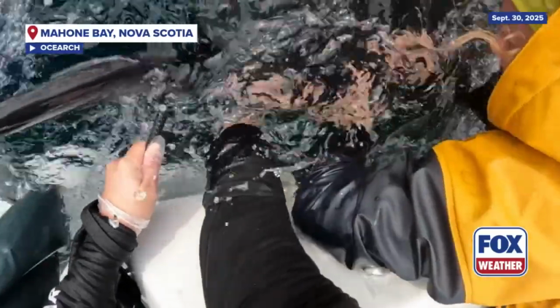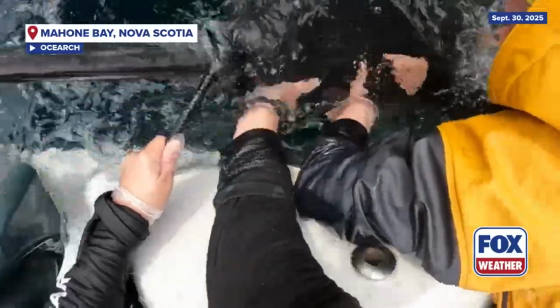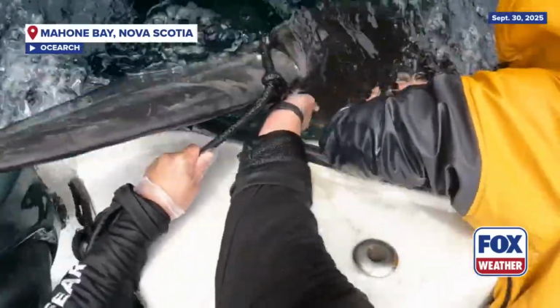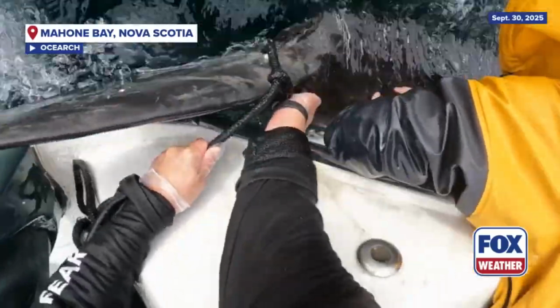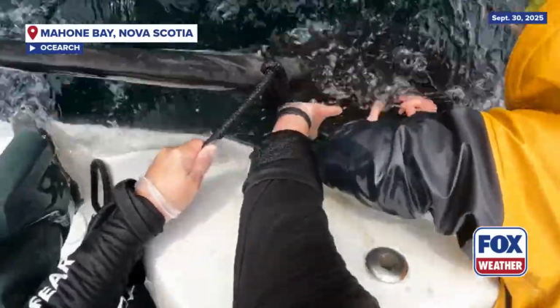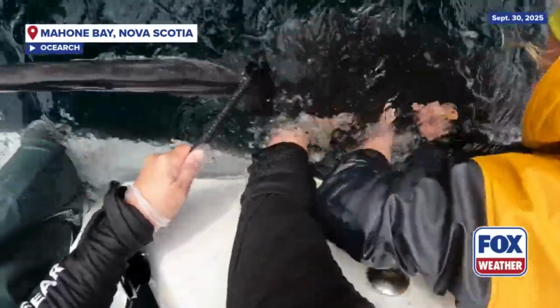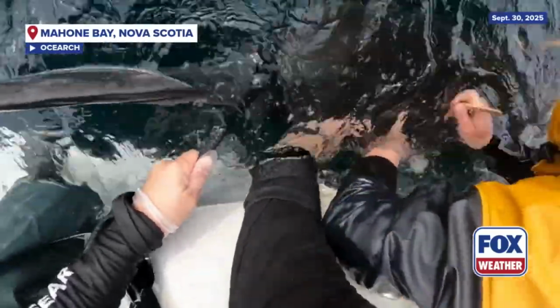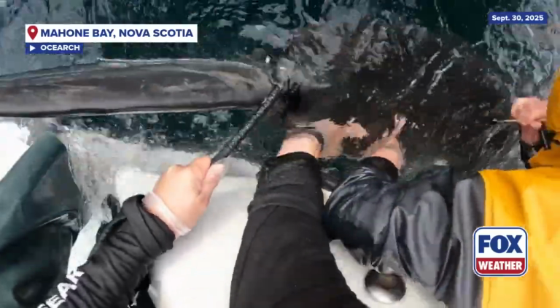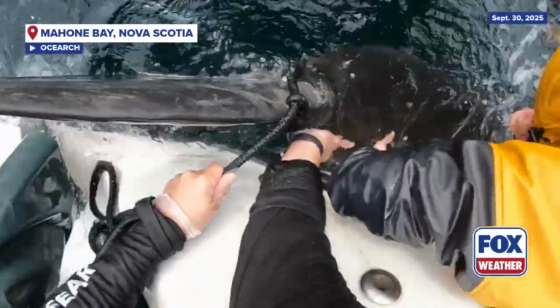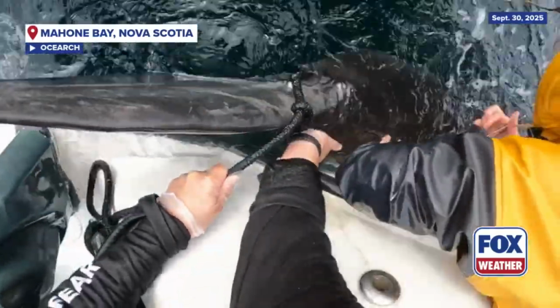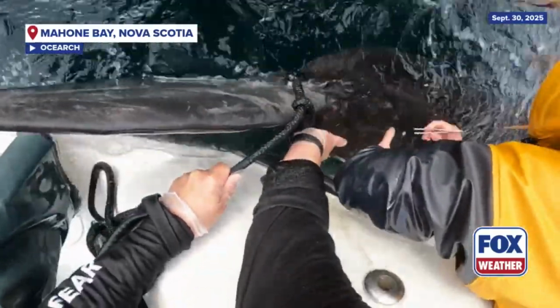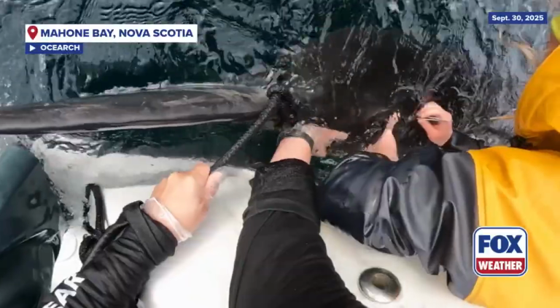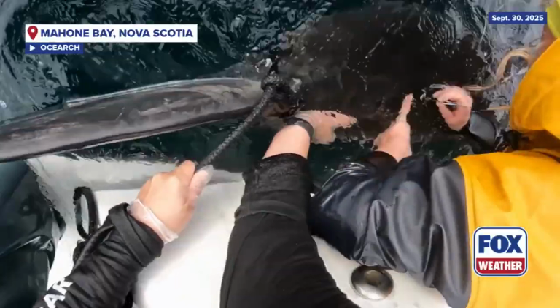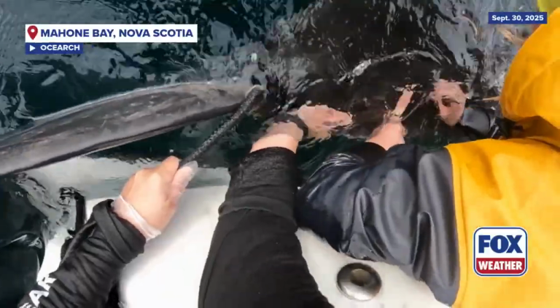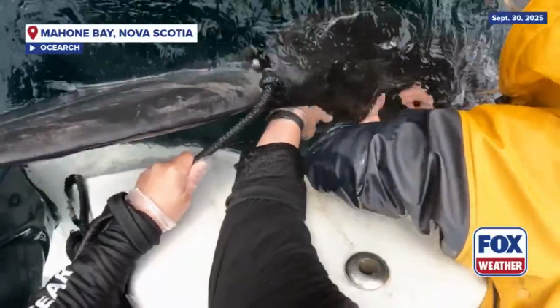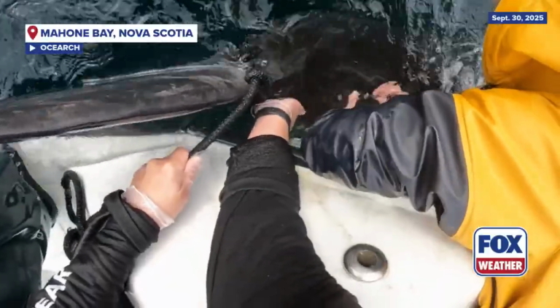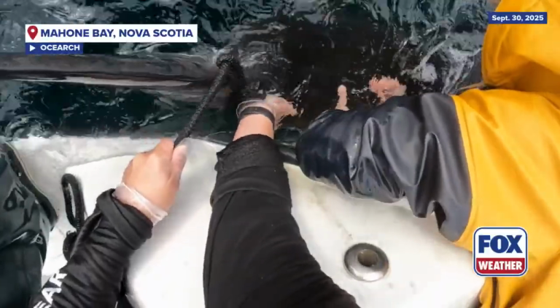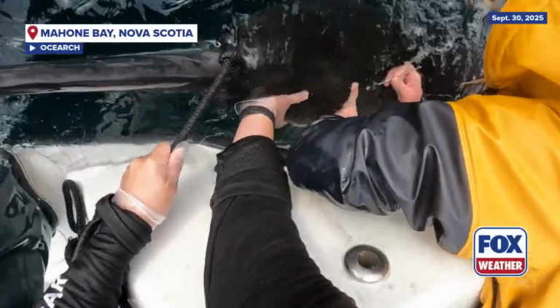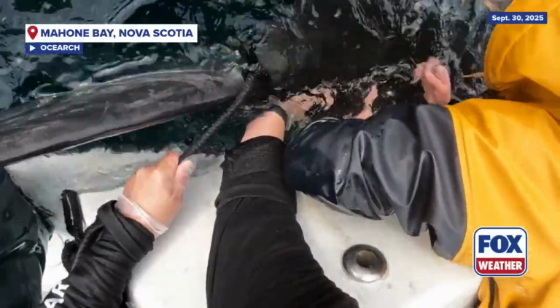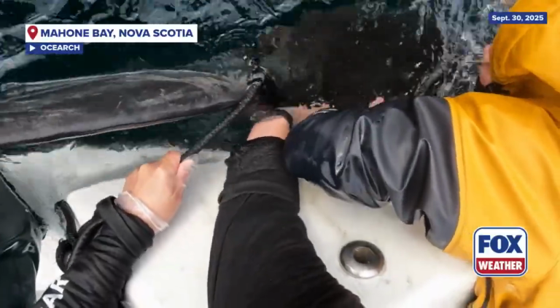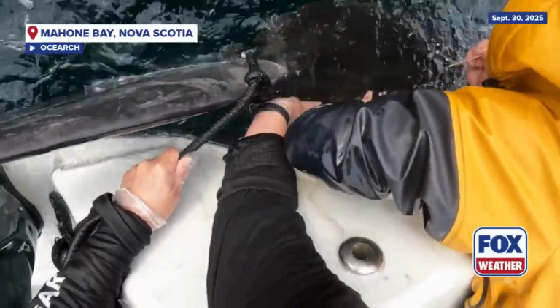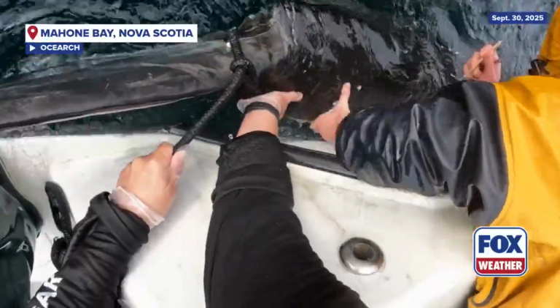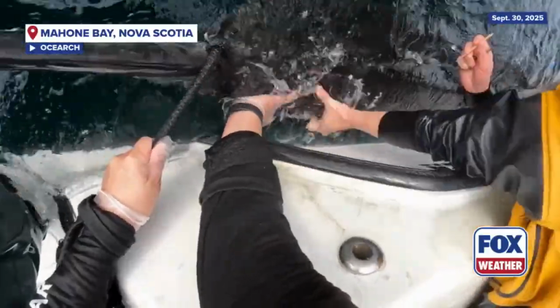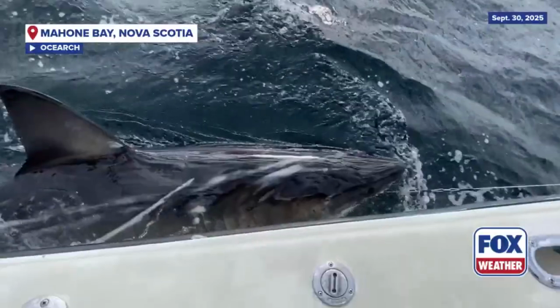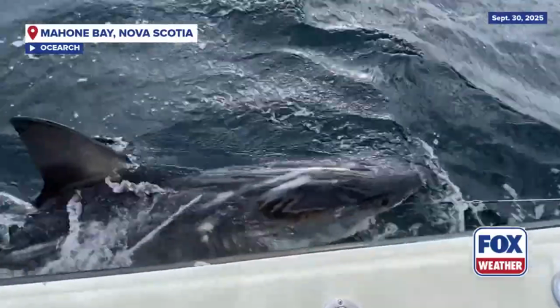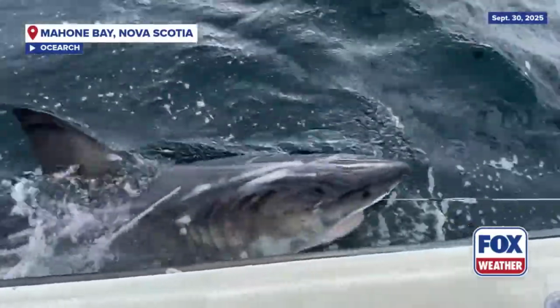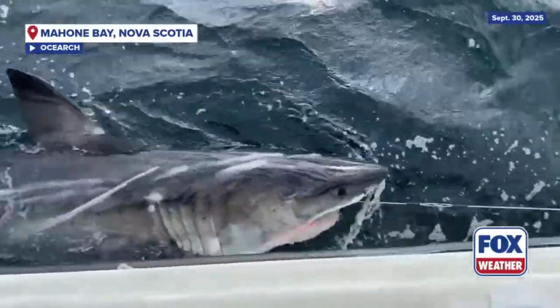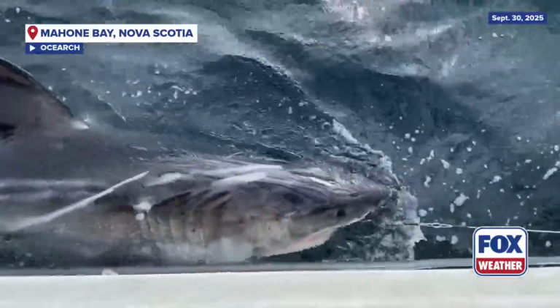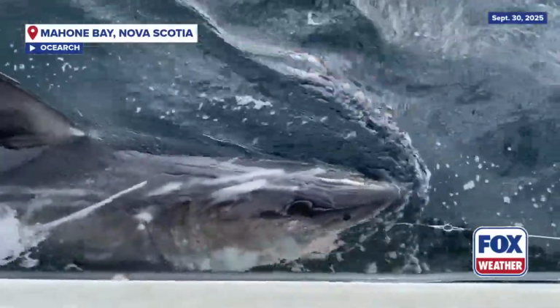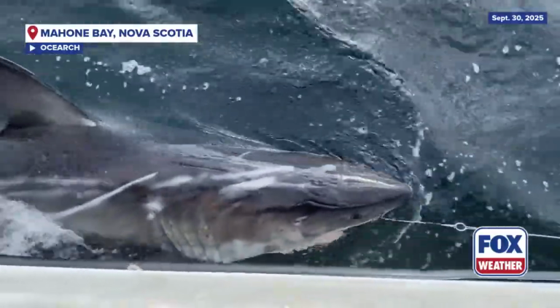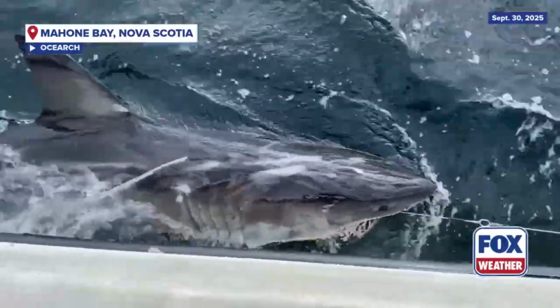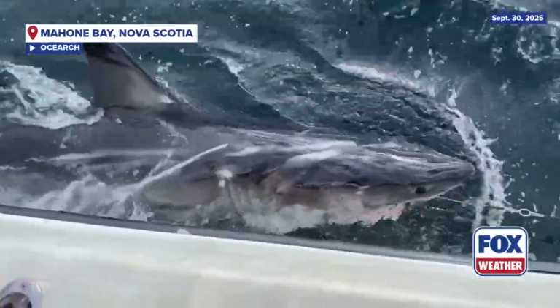We know that sometime soon our sharks are going to be heading south again to the overwintering area. So many of these we're going to be watching for and encountering in the winter anywhere between the Carolinas and the Florida coast.